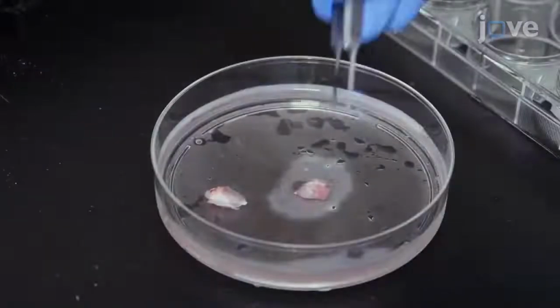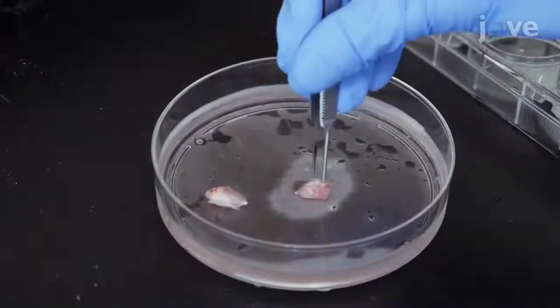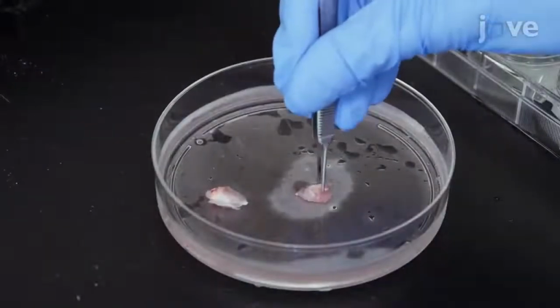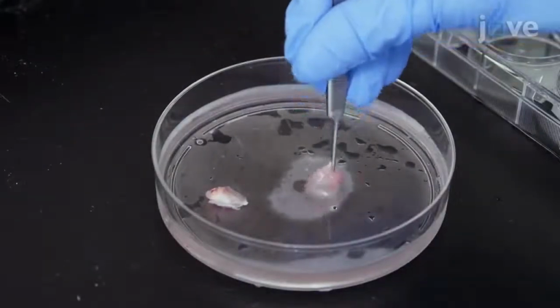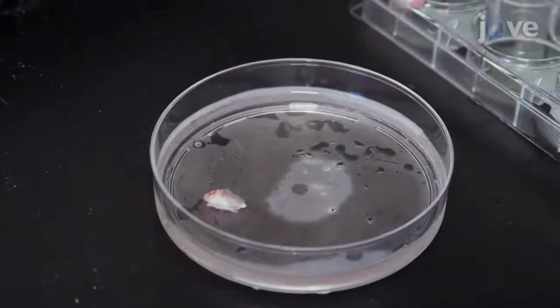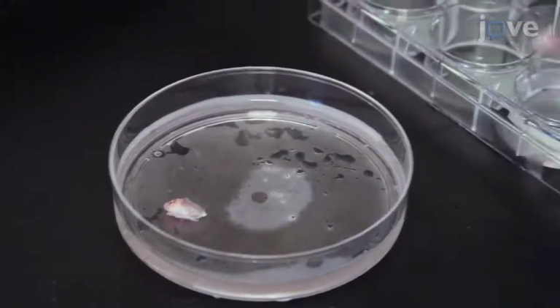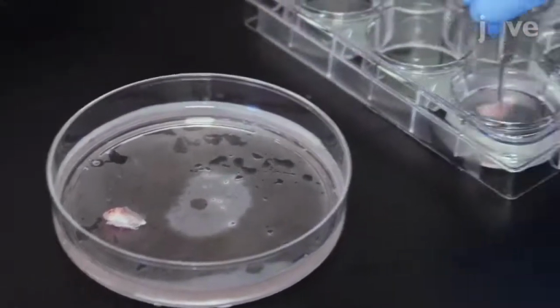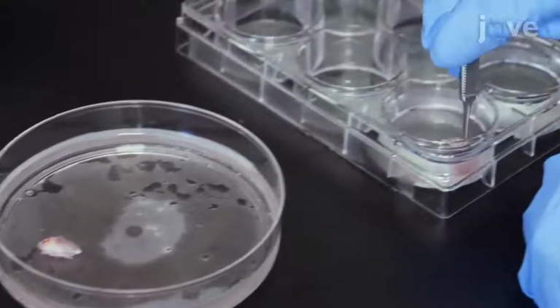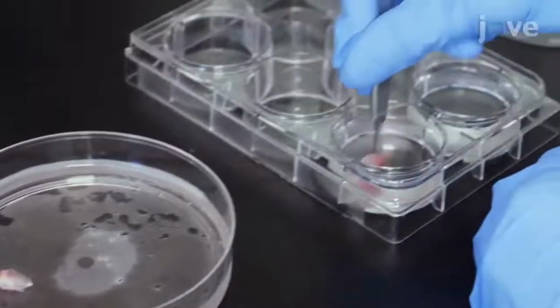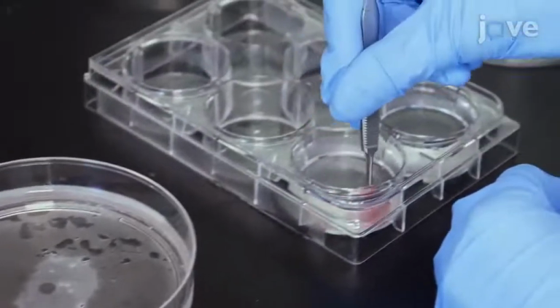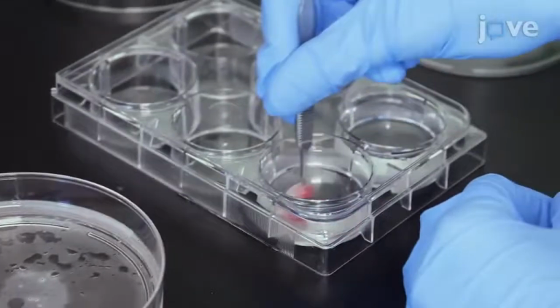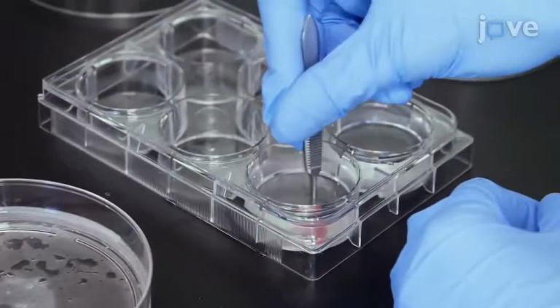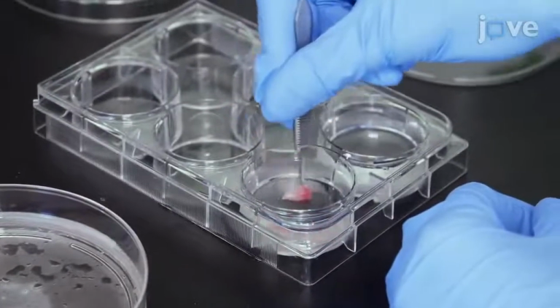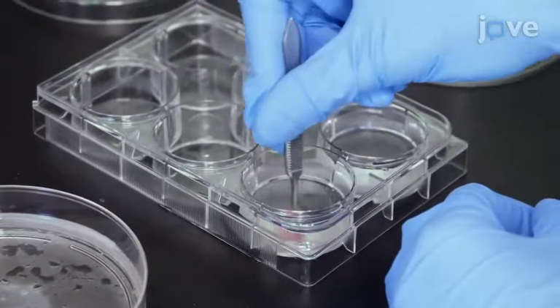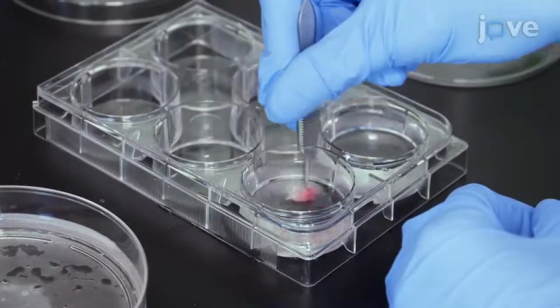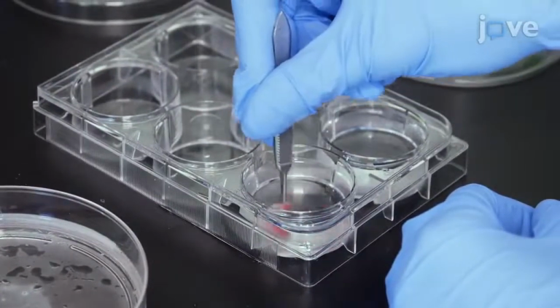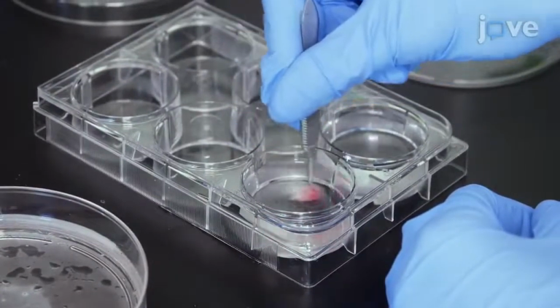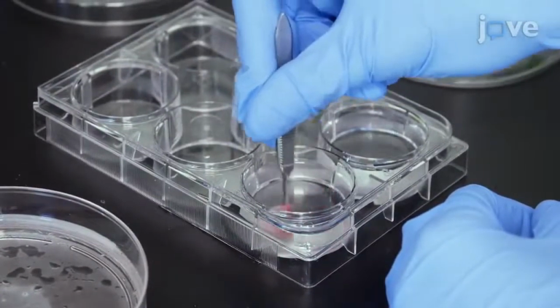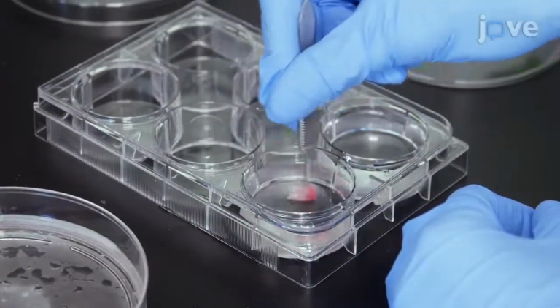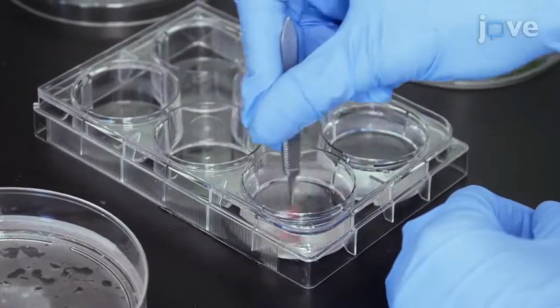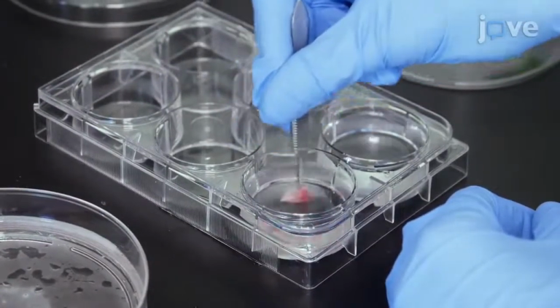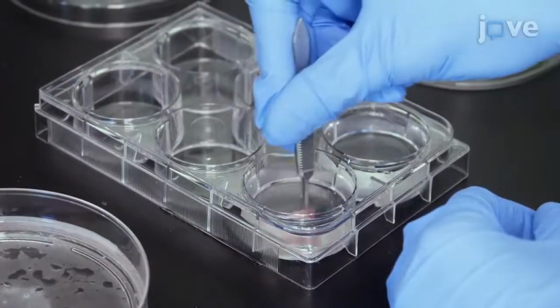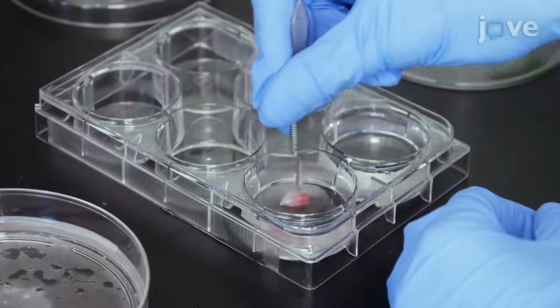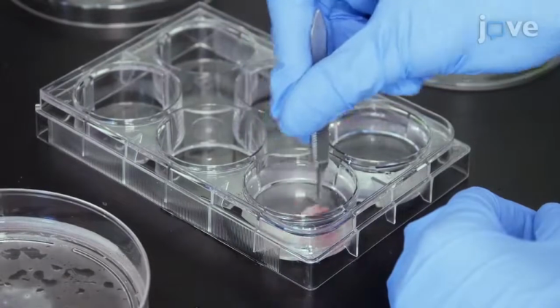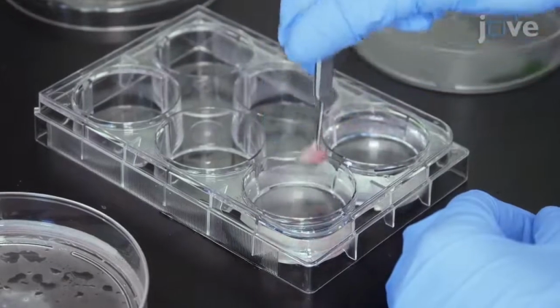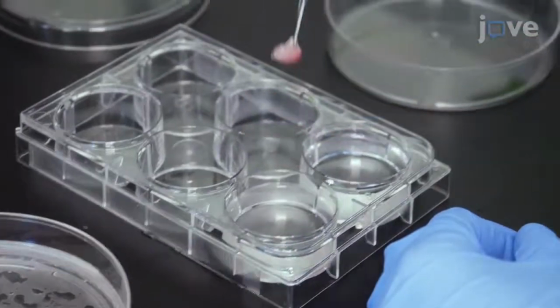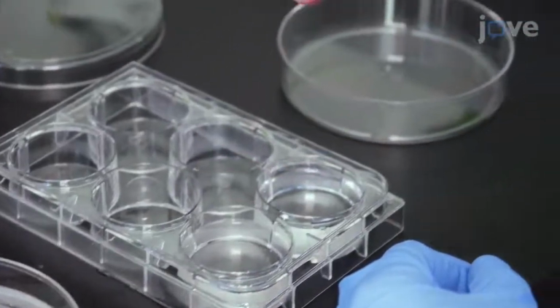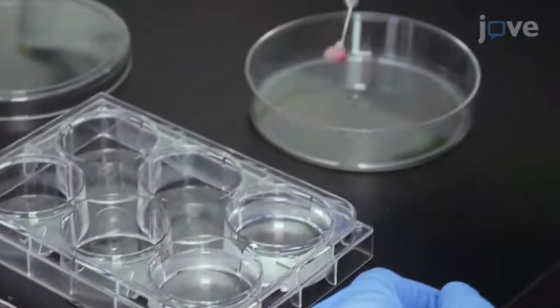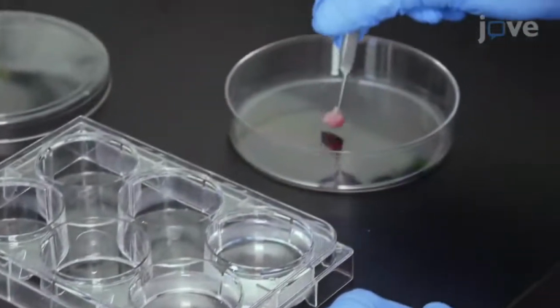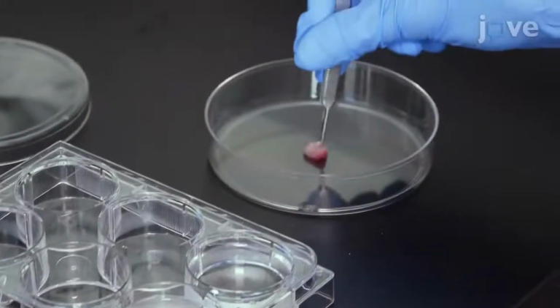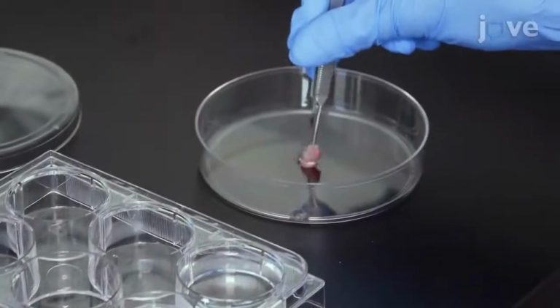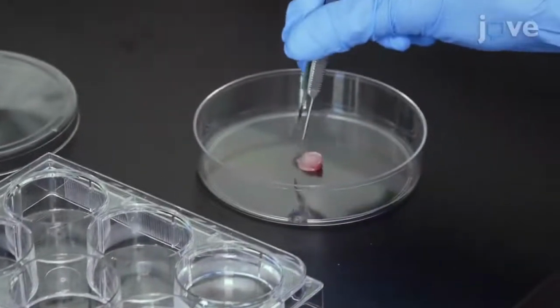Dissect the desired muscle from a four to eight week old mouse and rinse gently in PBS containing 40 micrograms per milliliter gentamicin to sterilize. Use sterile forceps to transfer the muscle to a sterile 10 cm non-coated petri dish.